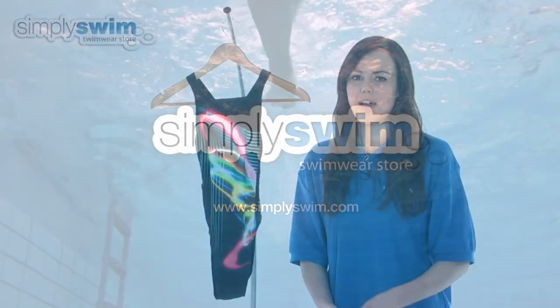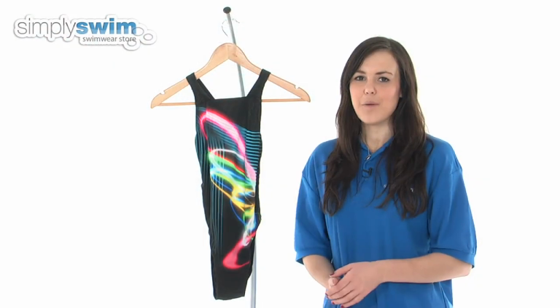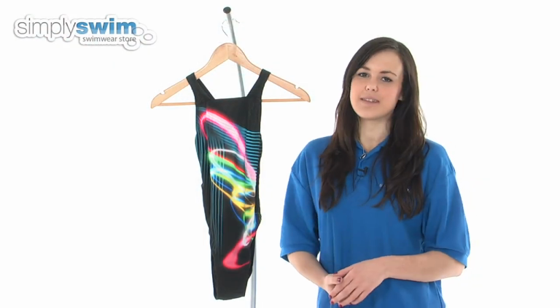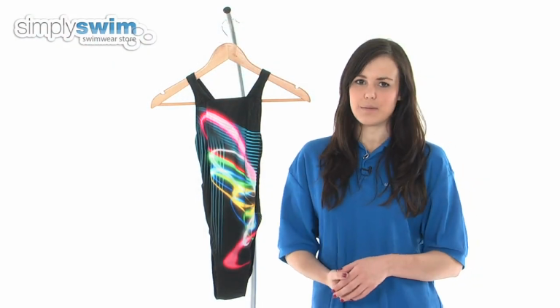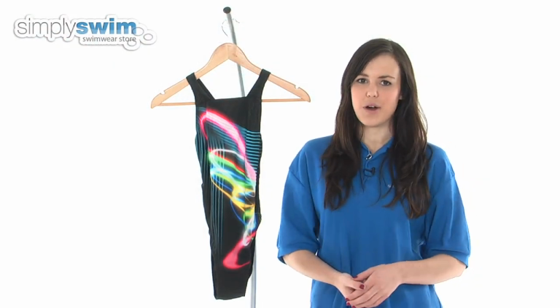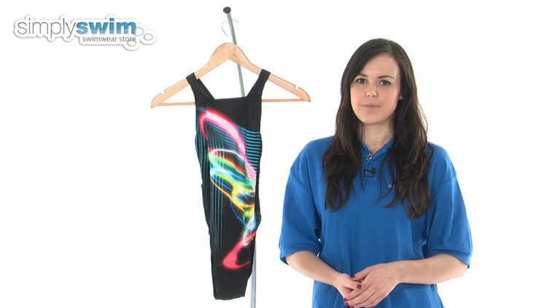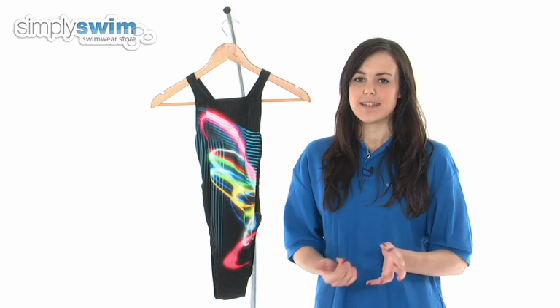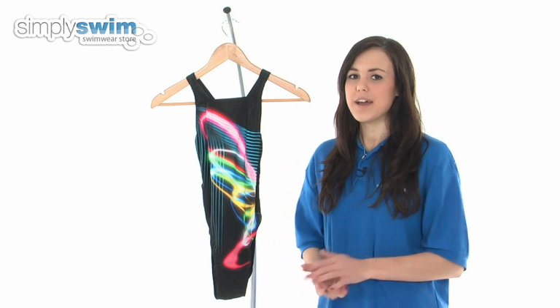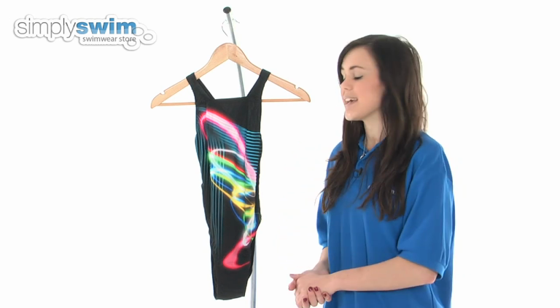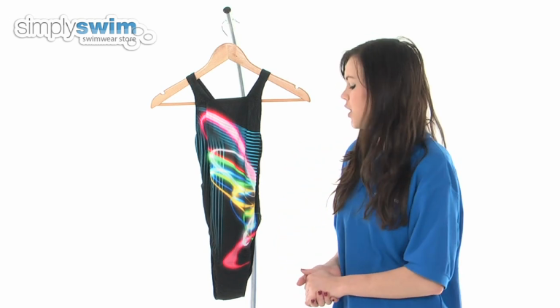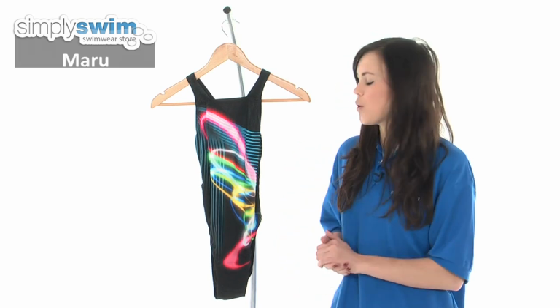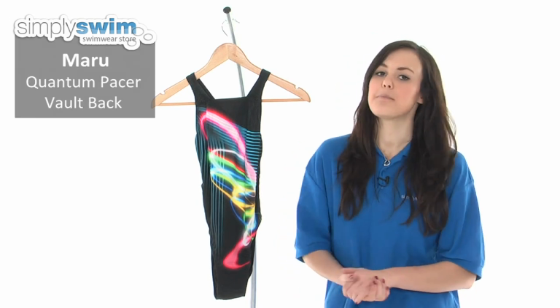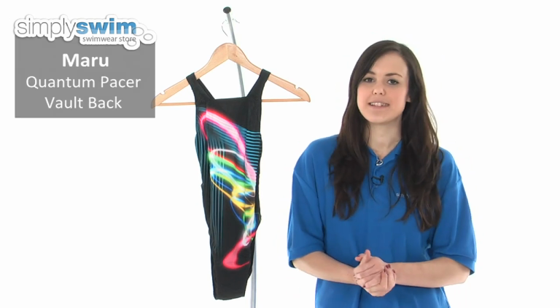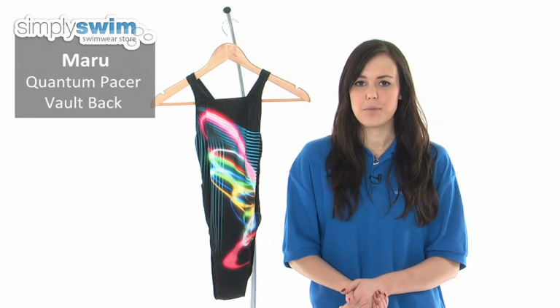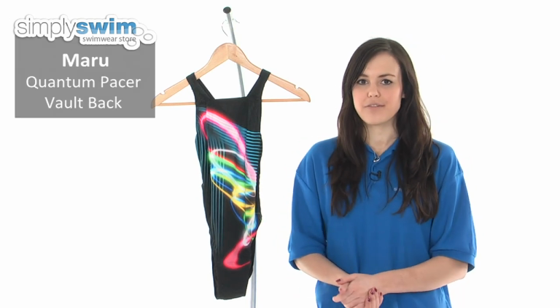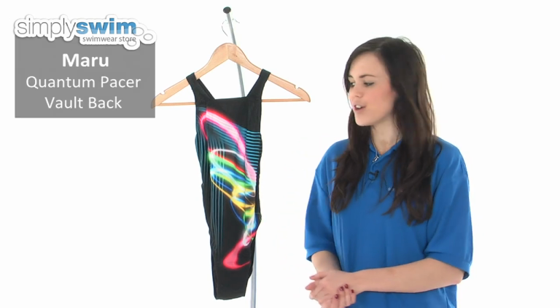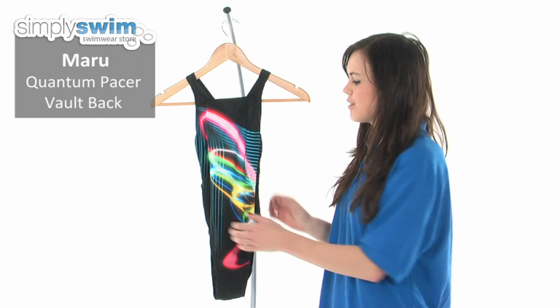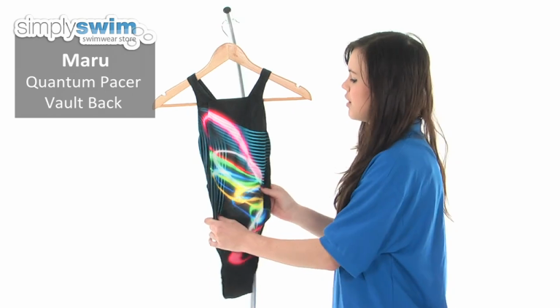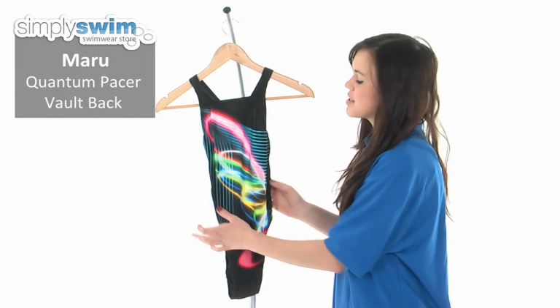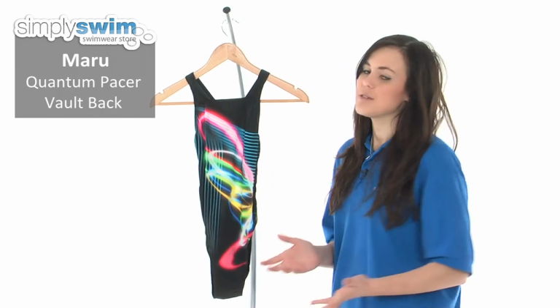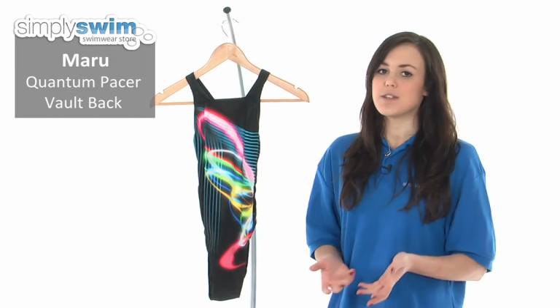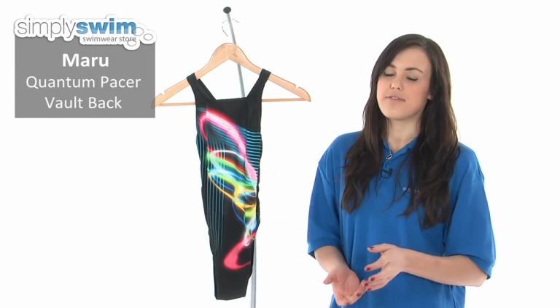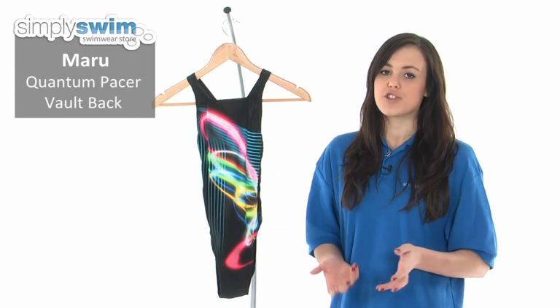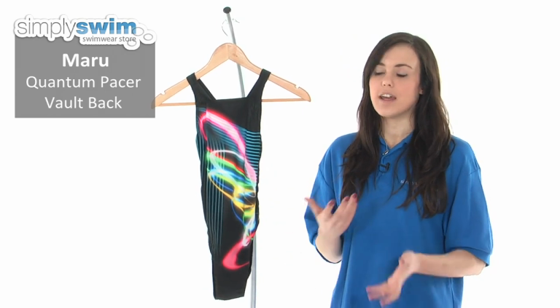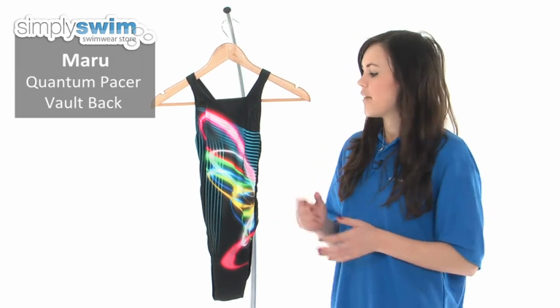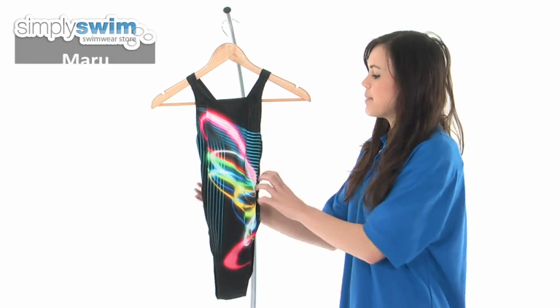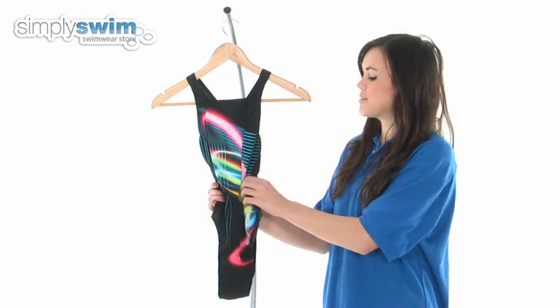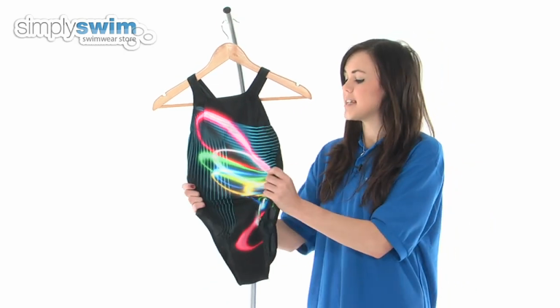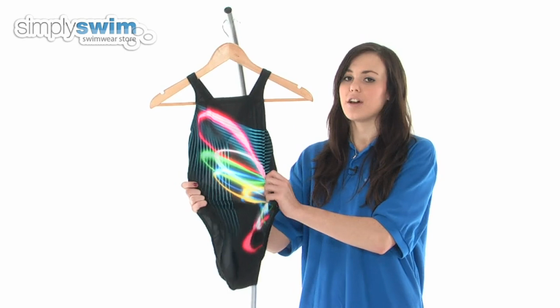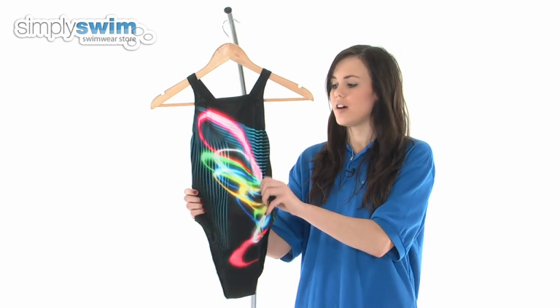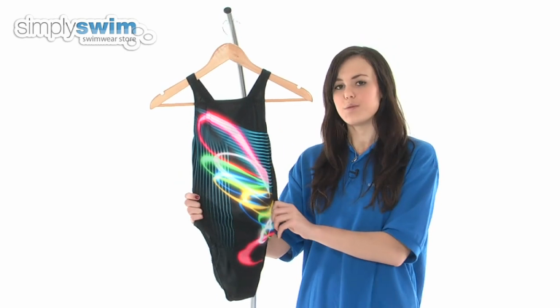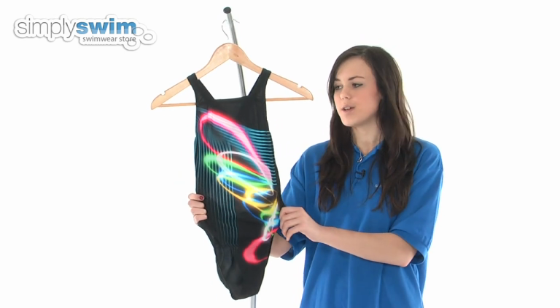Hi and welcome to simplyswim.com. Today we're going to be taking a look at the Quantum Pace Vault Back from Maroo, which is an ideal swimsuit for performance training and those competitive swimmers needing a reliable swimsuit.